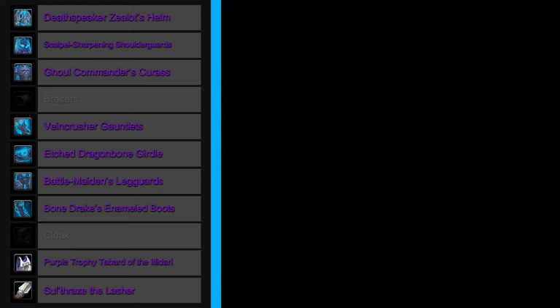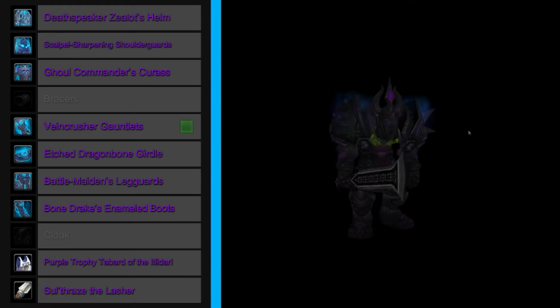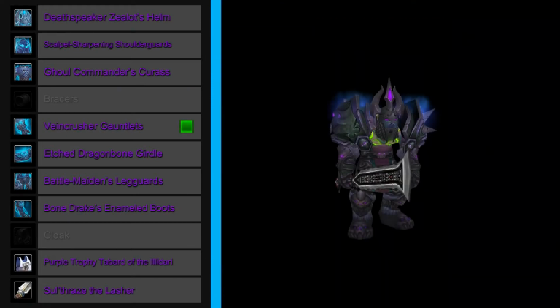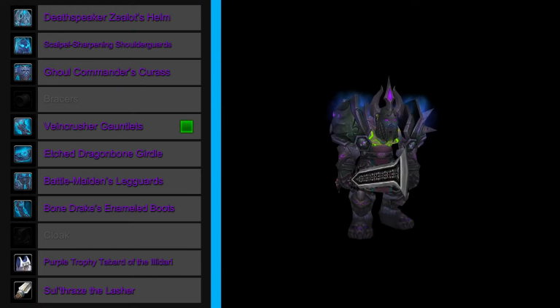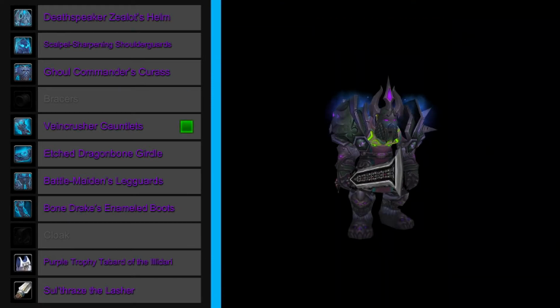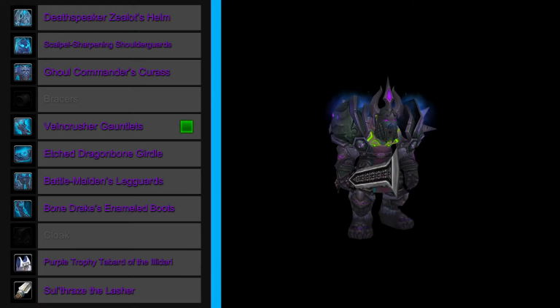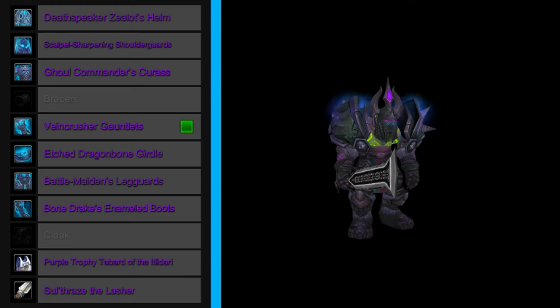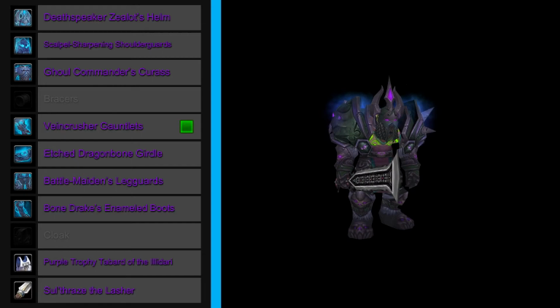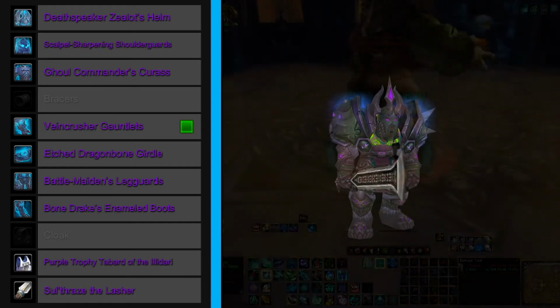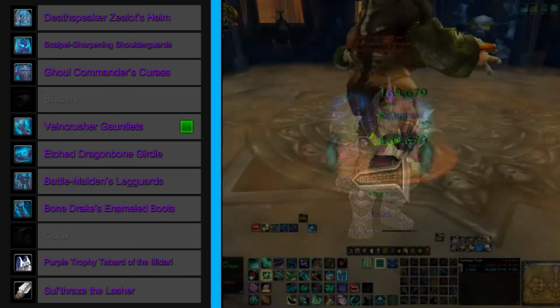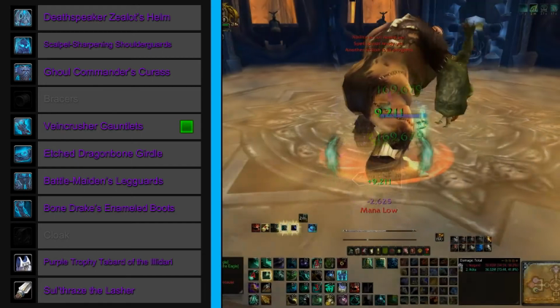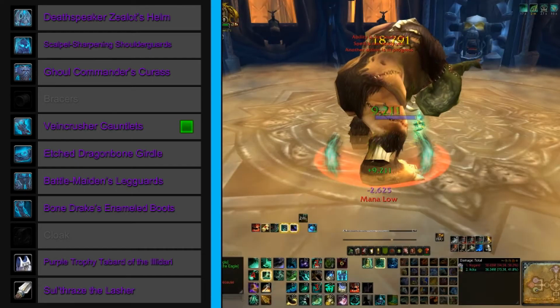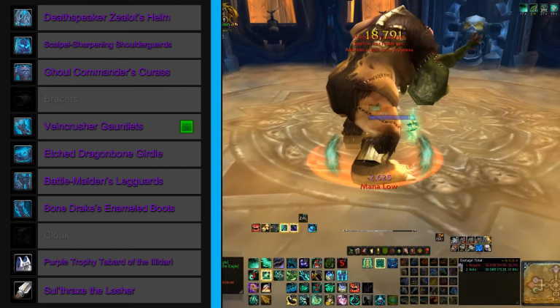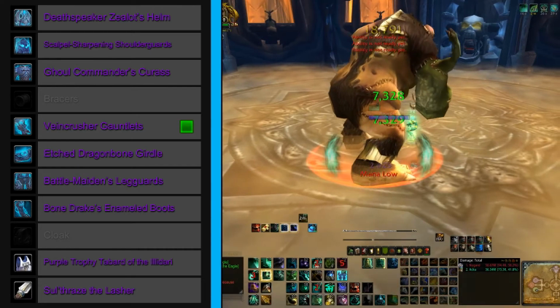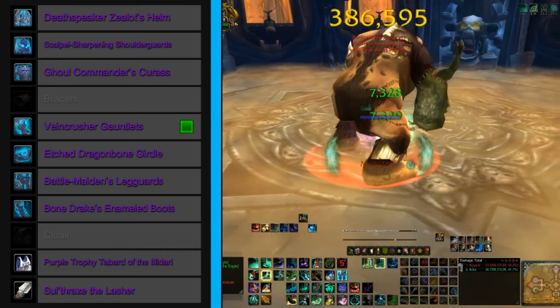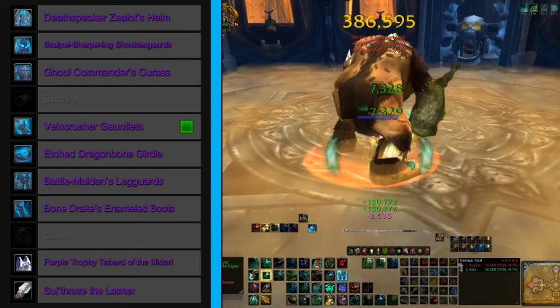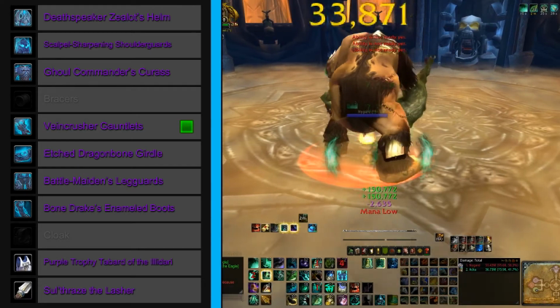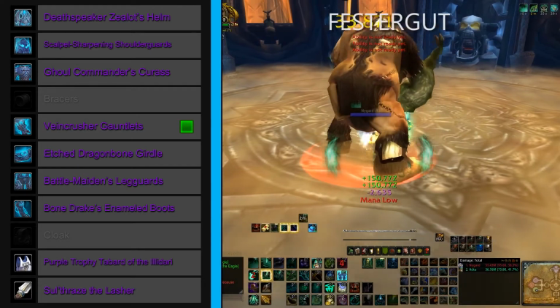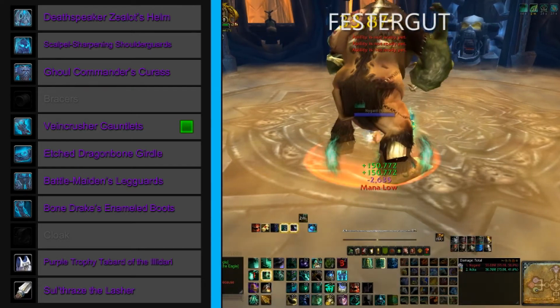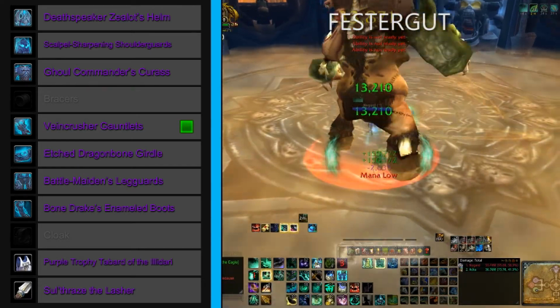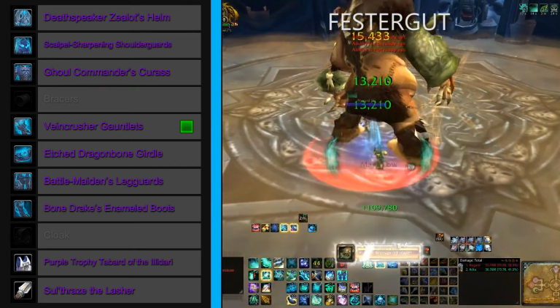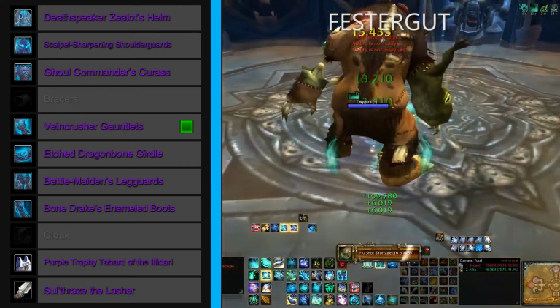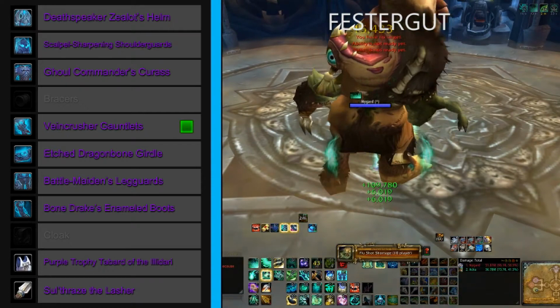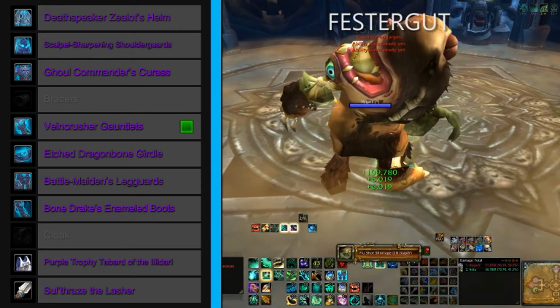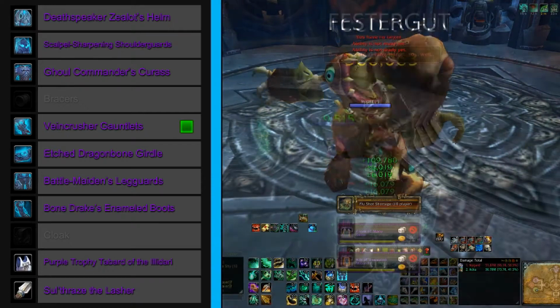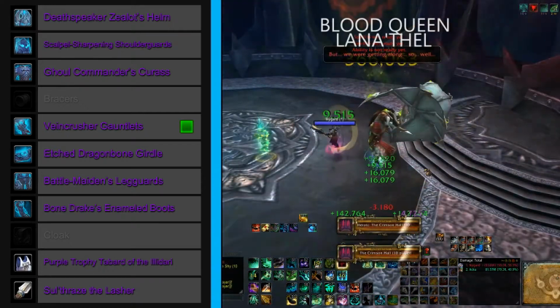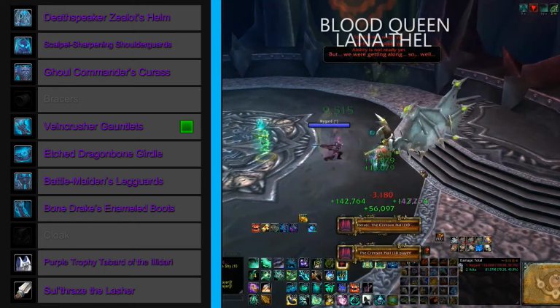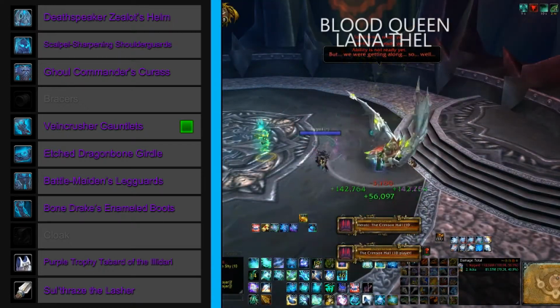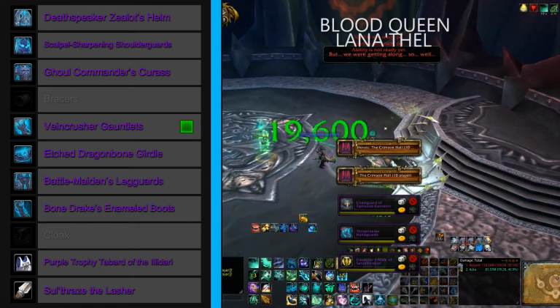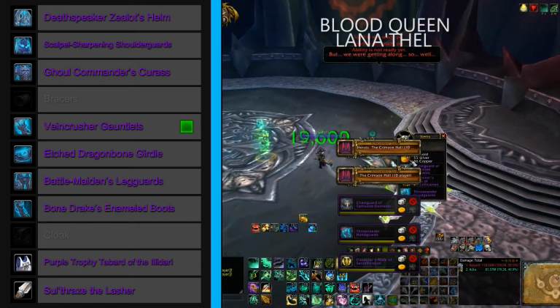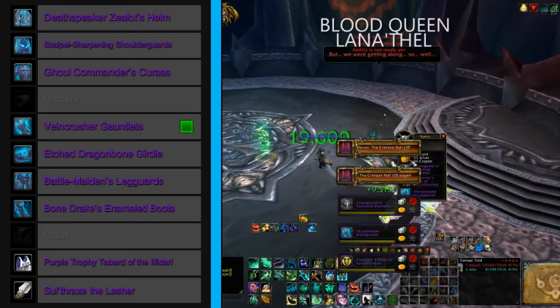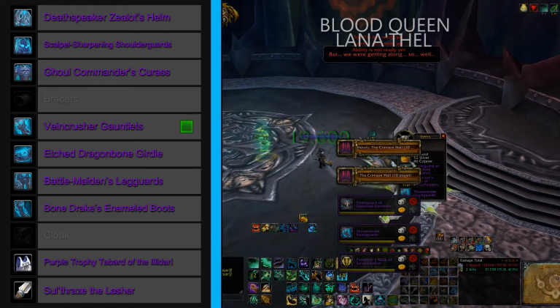The bracers are not visible in this set, so we'll move right along to Vain Crusher's Gauntlets in our glove slot. There are three ways for this to drop, one off Festergut, and the other two from Blood Queen Lana'thel.